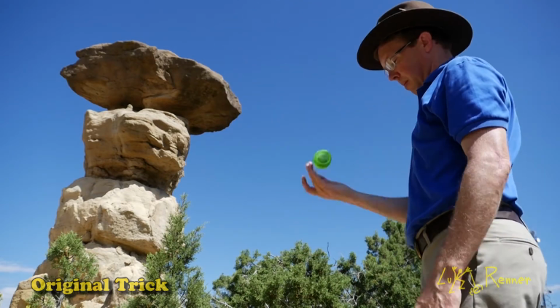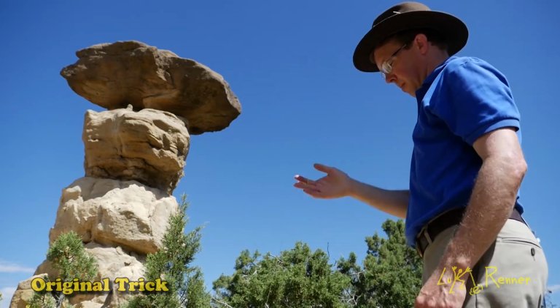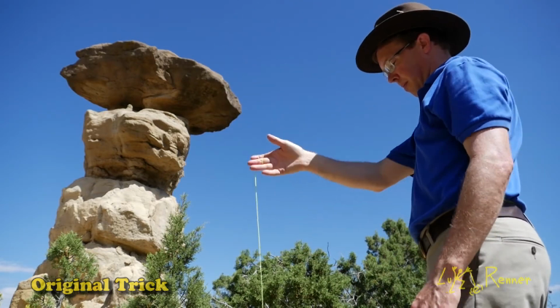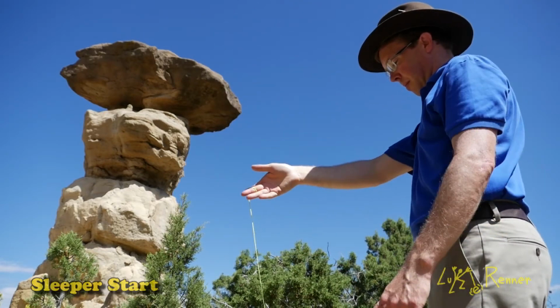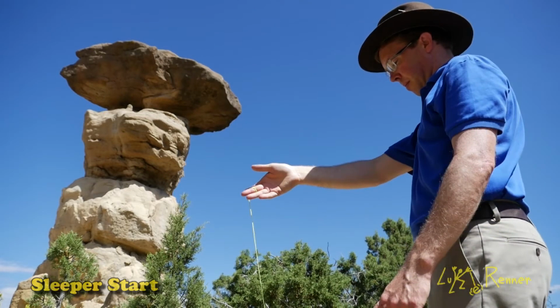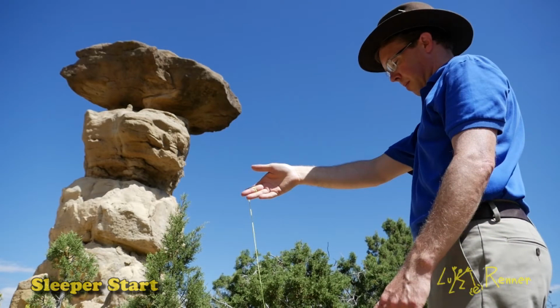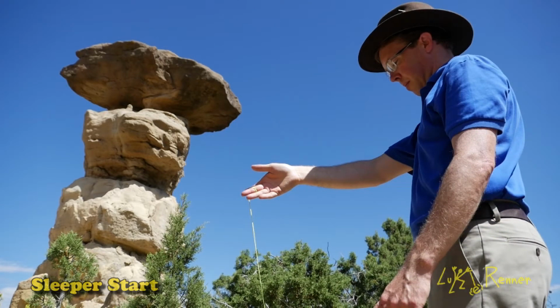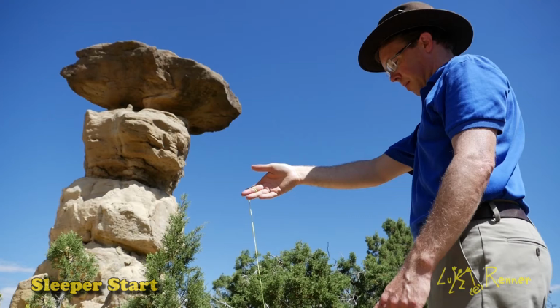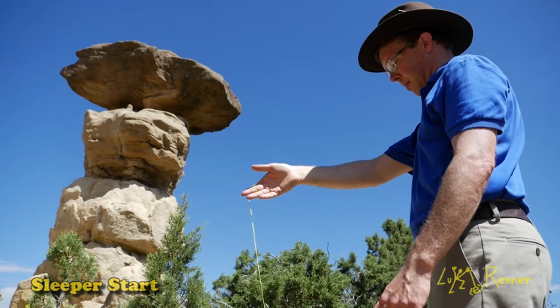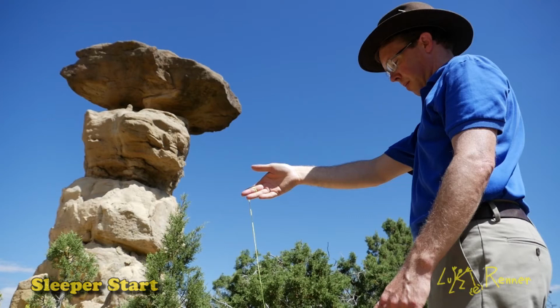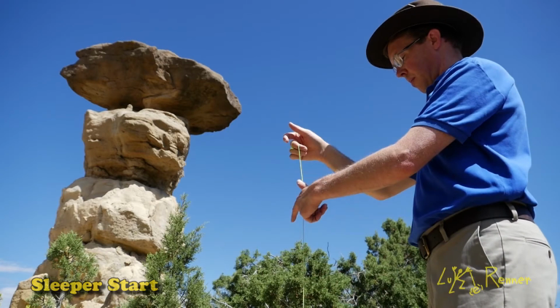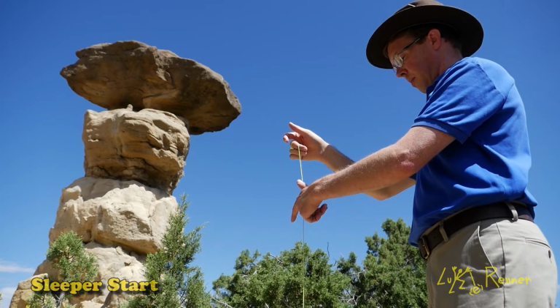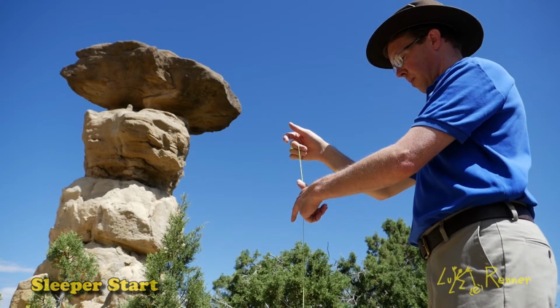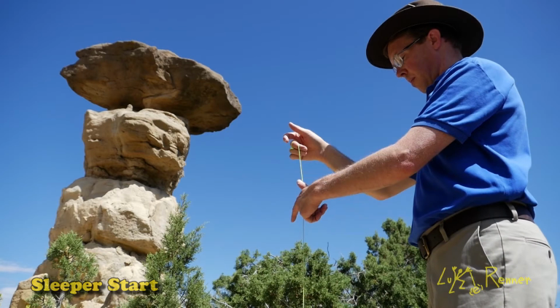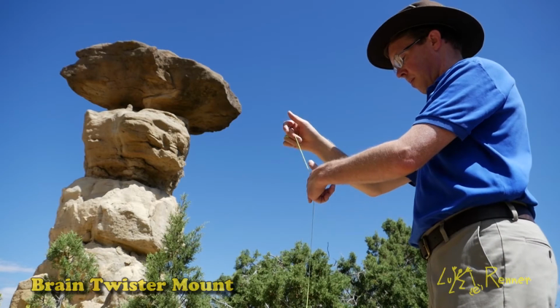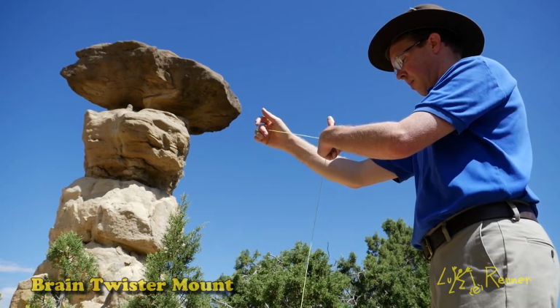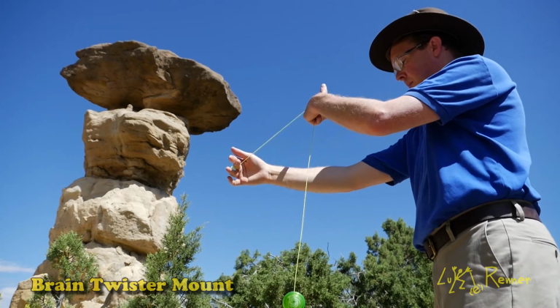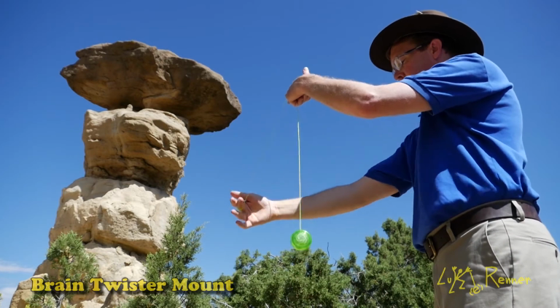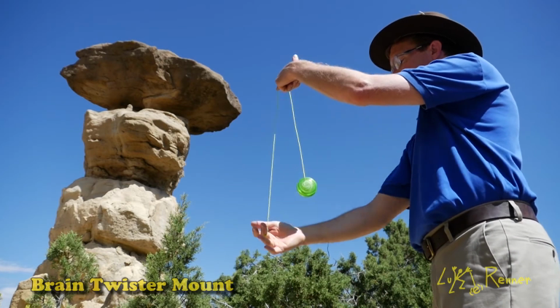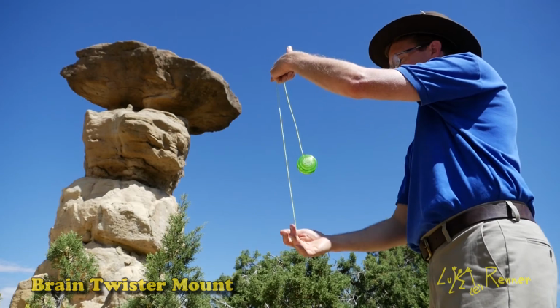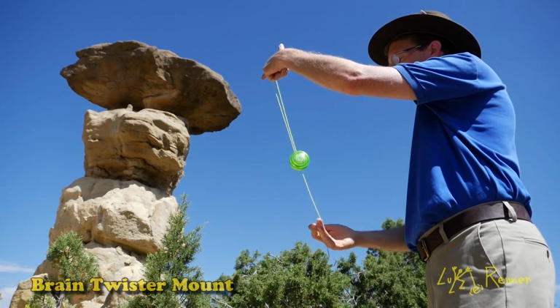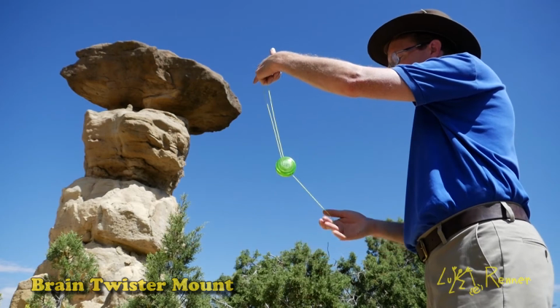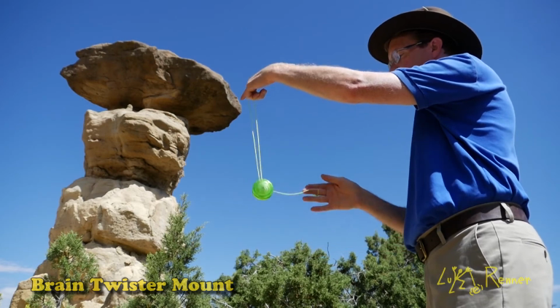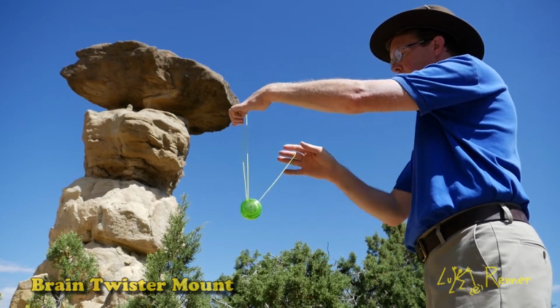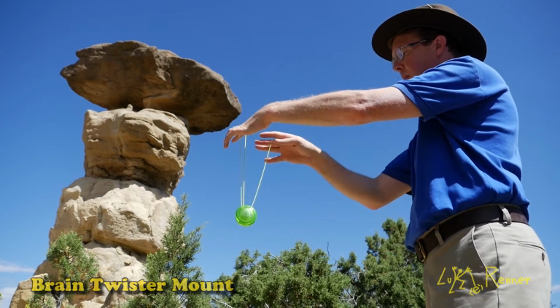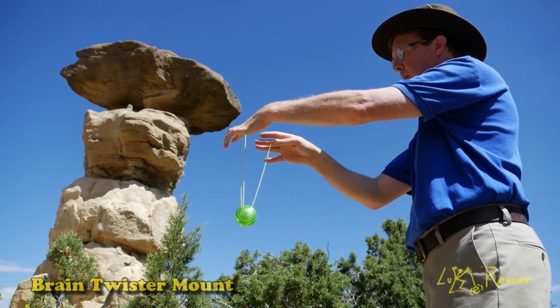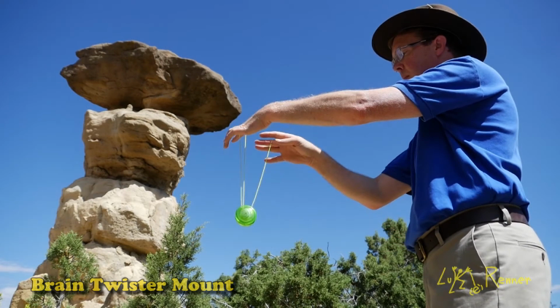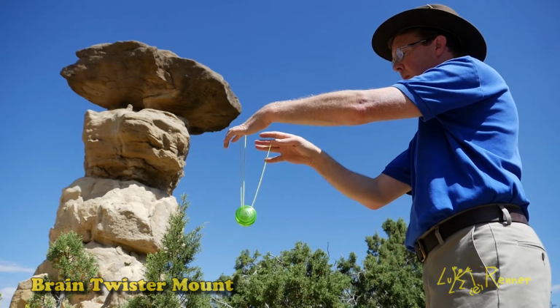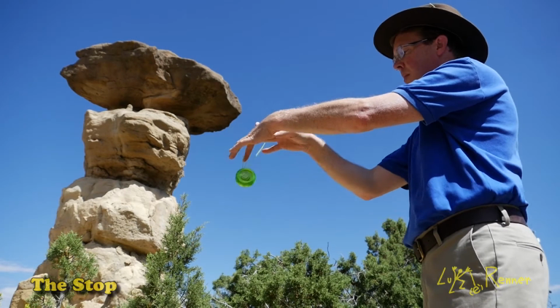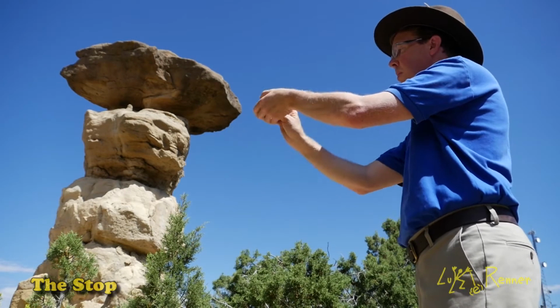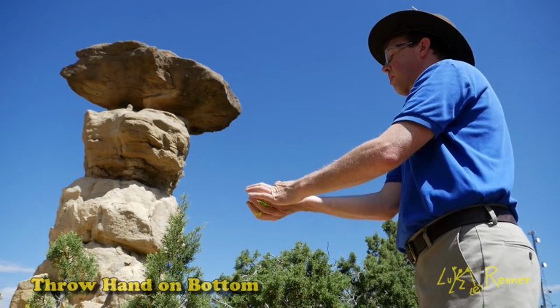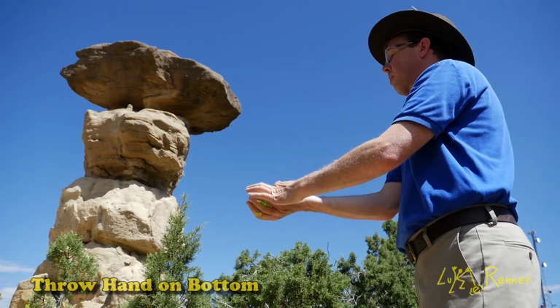Stop and Go, or Perpetual Motion, appears on the pages of Helene Ziger's World on a String, and you can also find references to the trick in the archives of the Yo-Yo Times. Who started this trick? No one really knows.